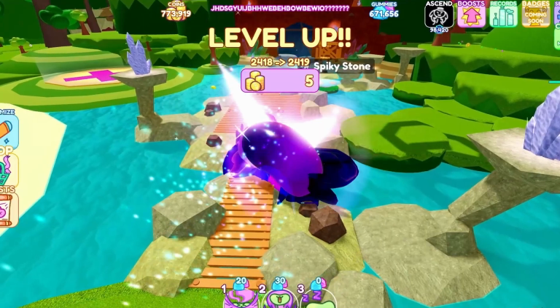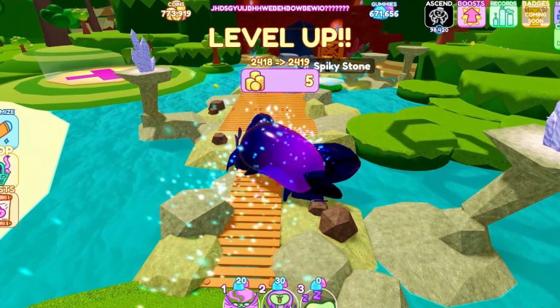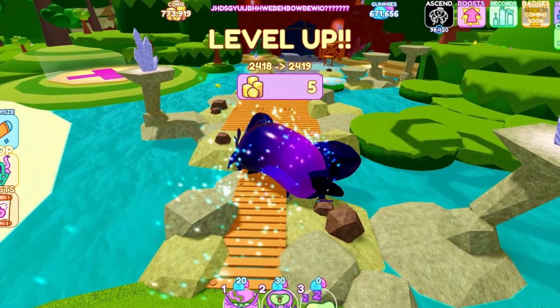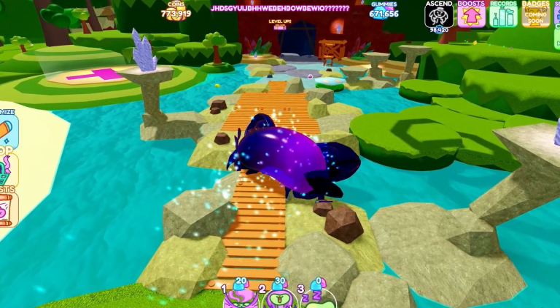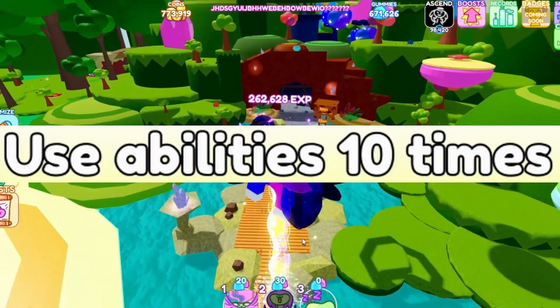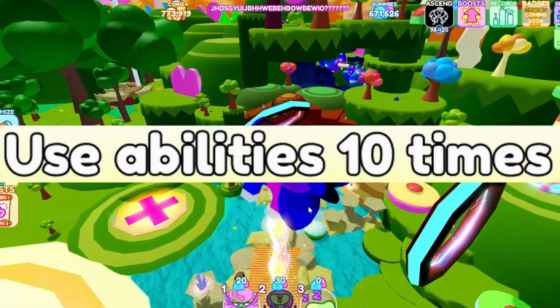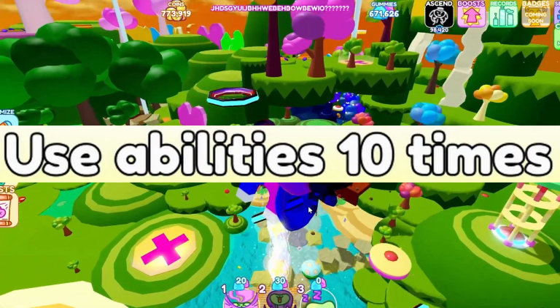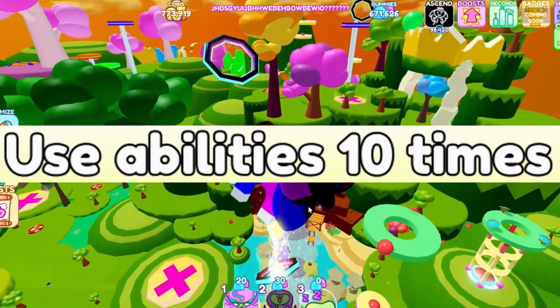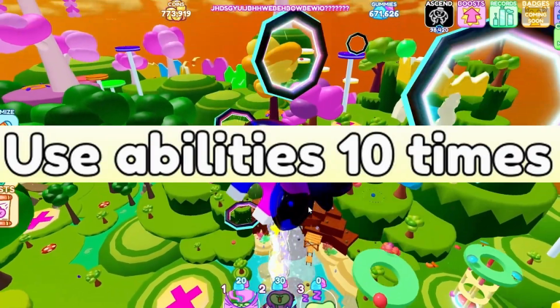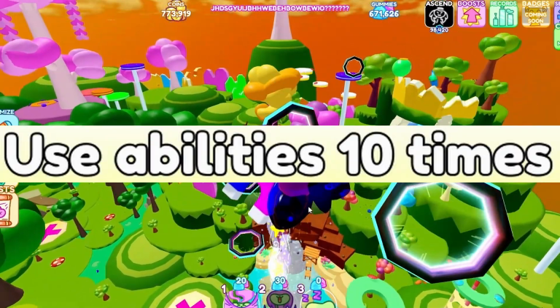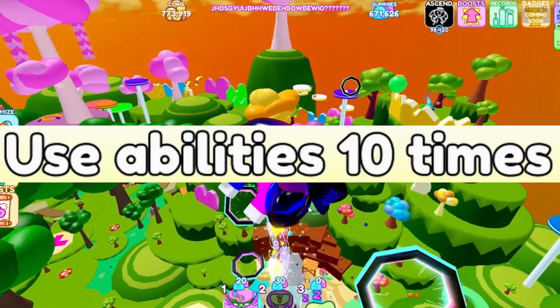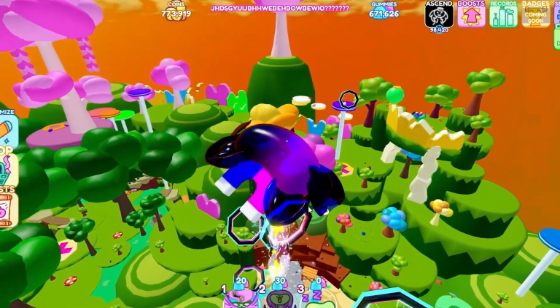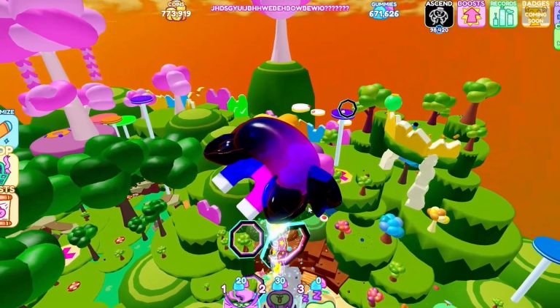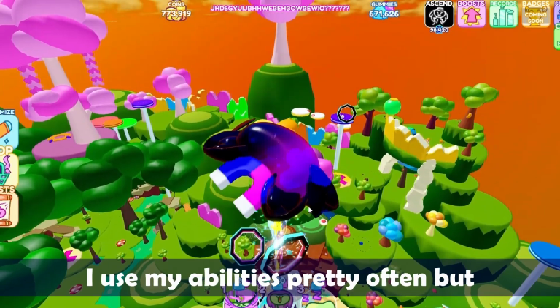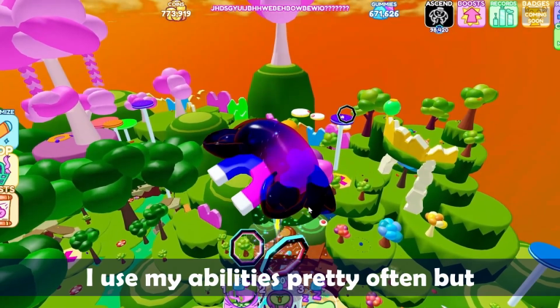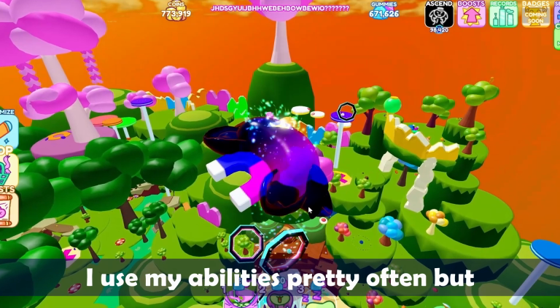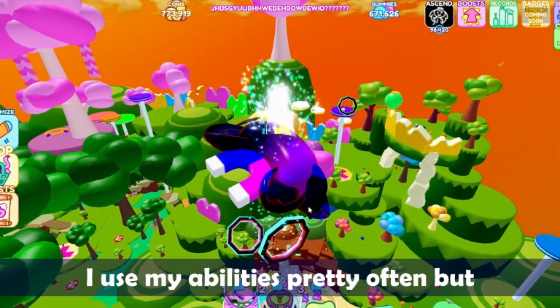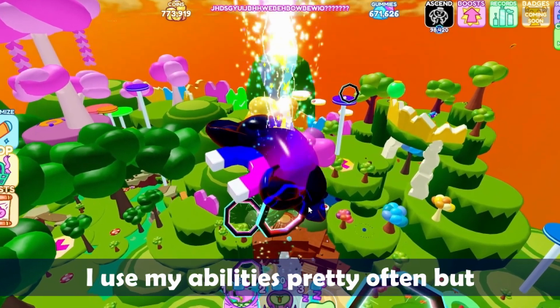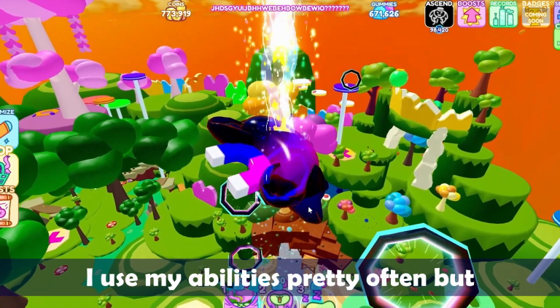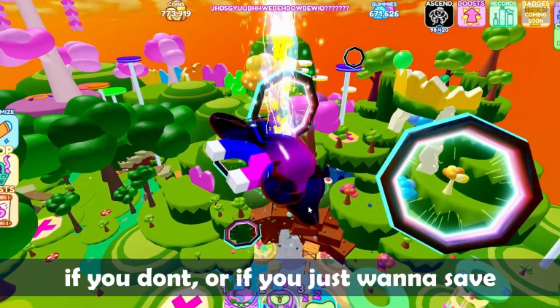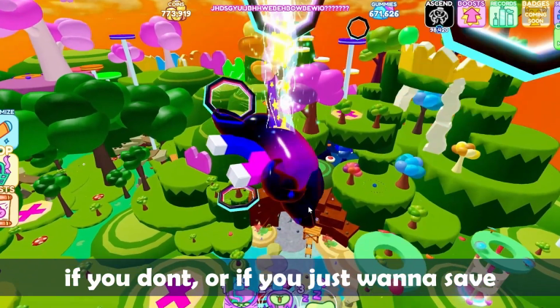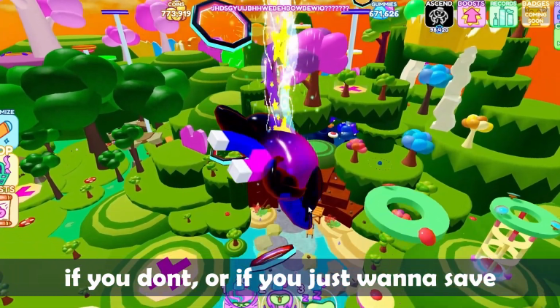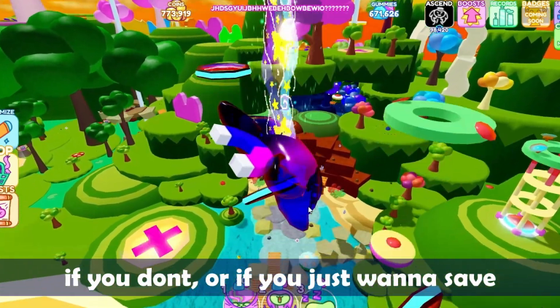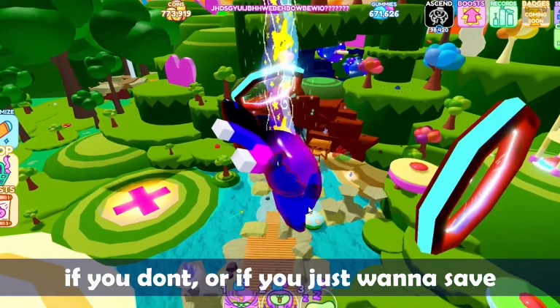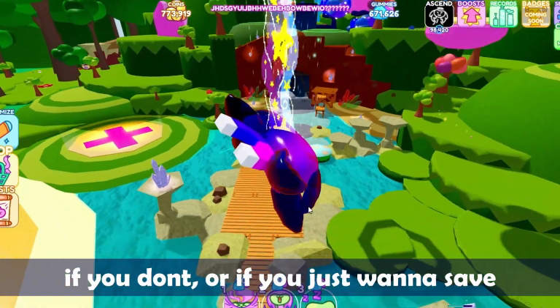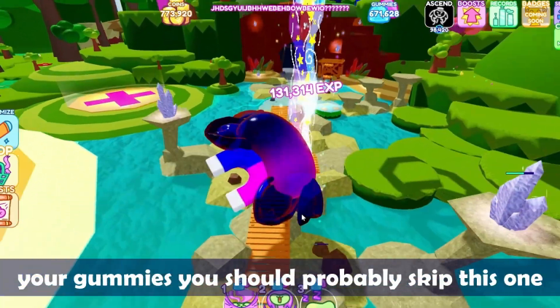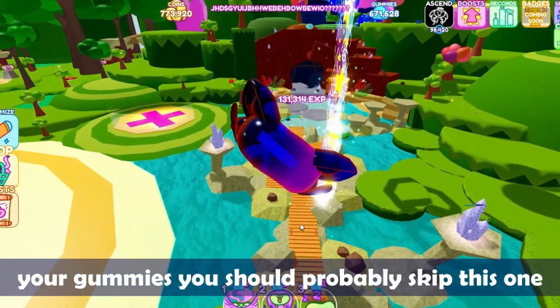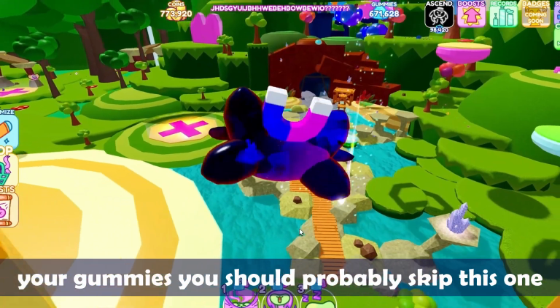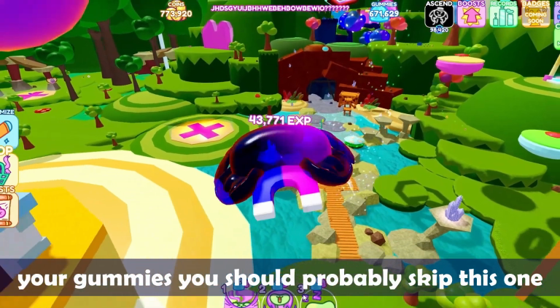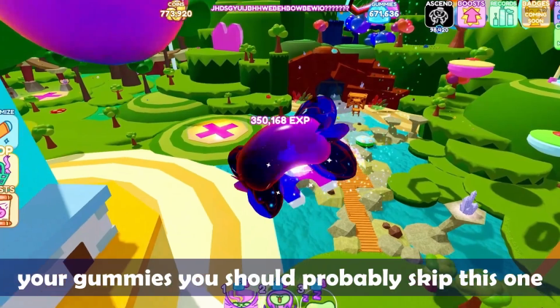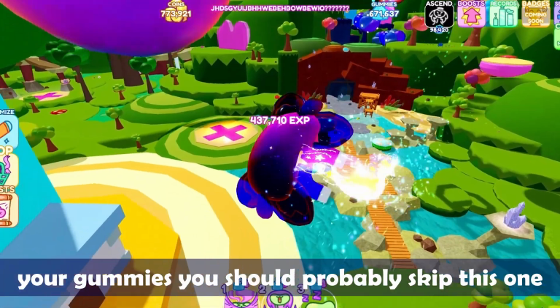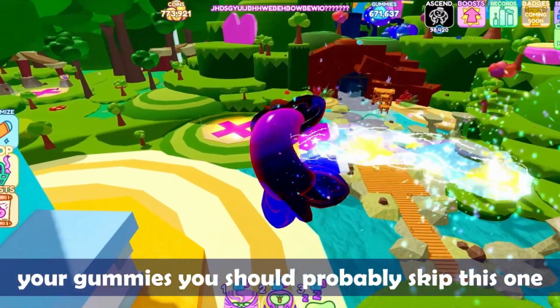Number 11: use abilities 10 times. I use my abilities pretty often, but if you don't, or if you just want to save your gummies, you should probably skip this one.